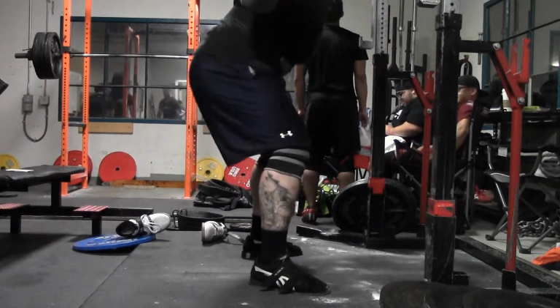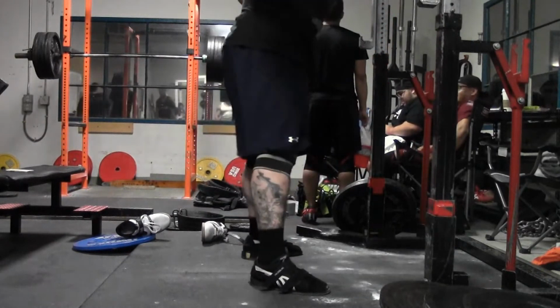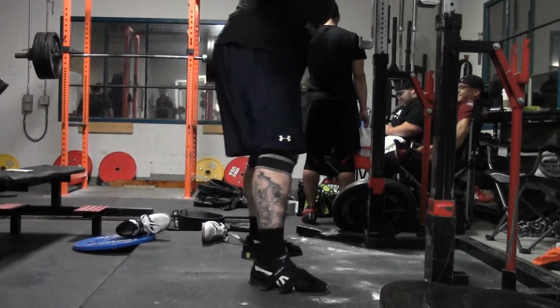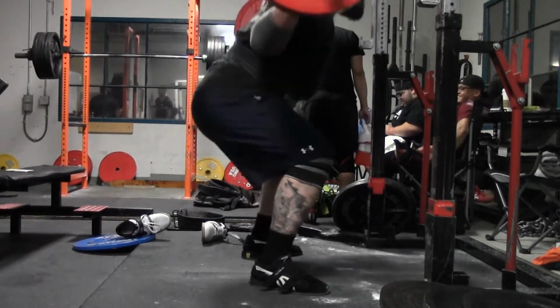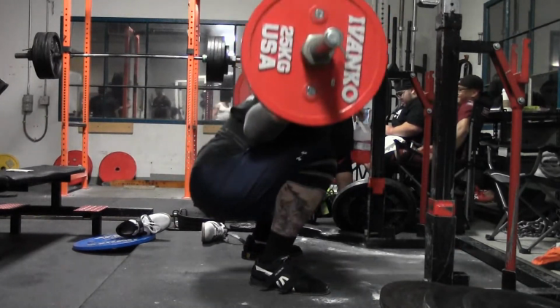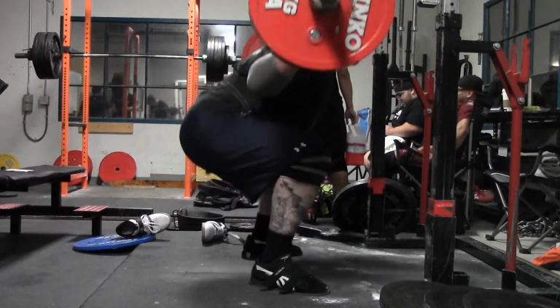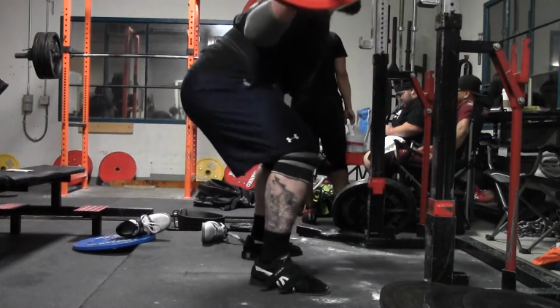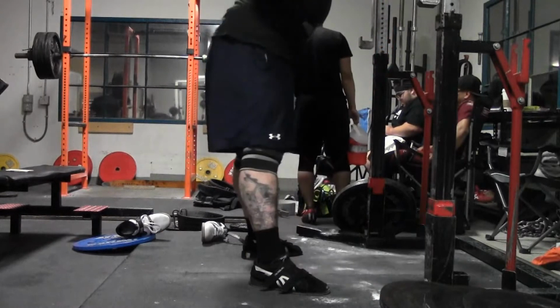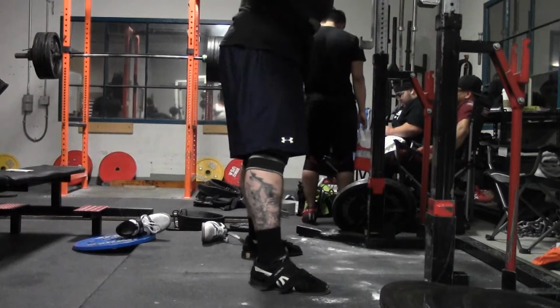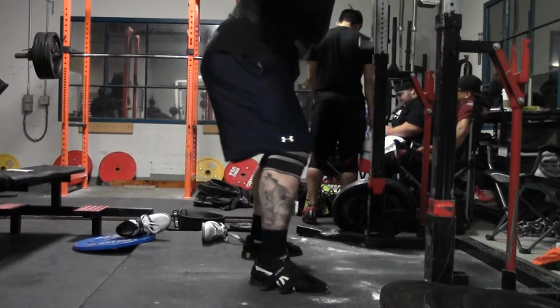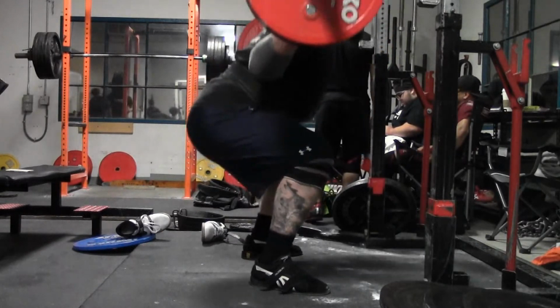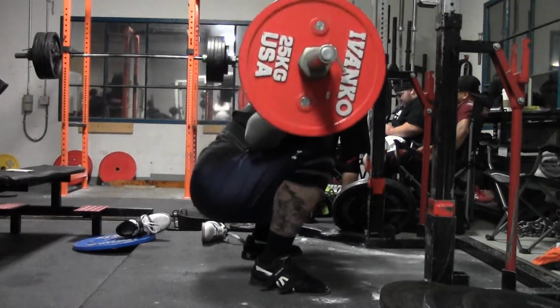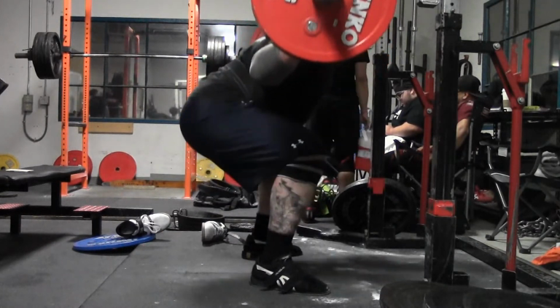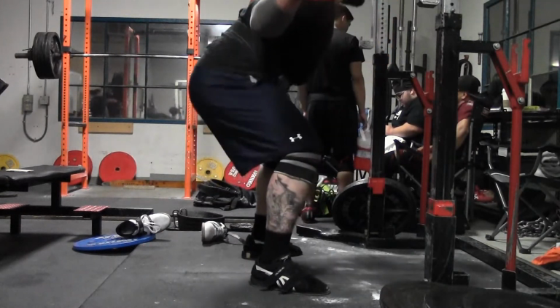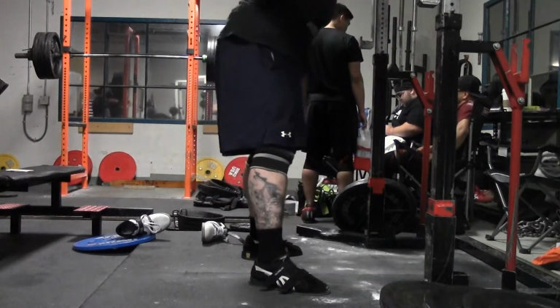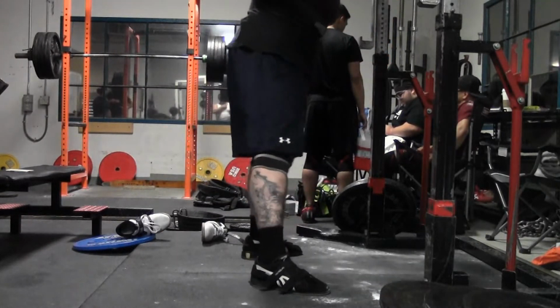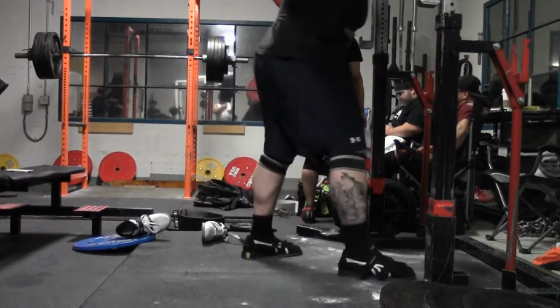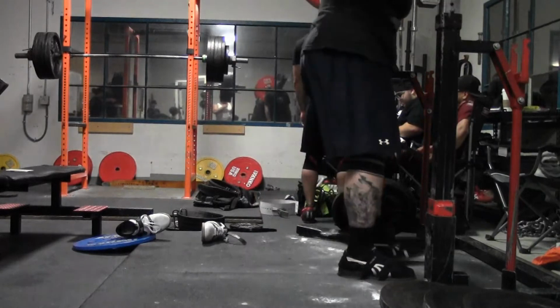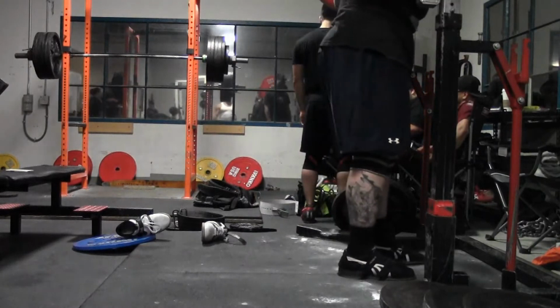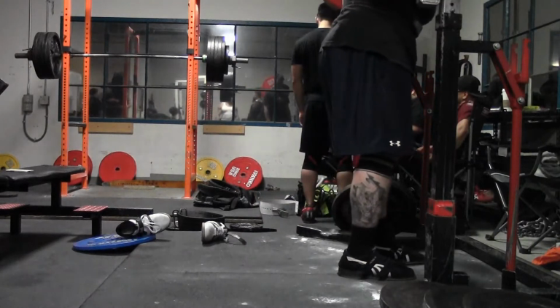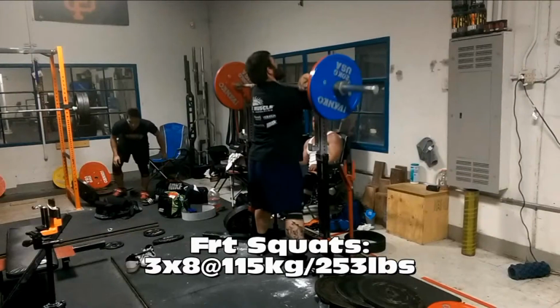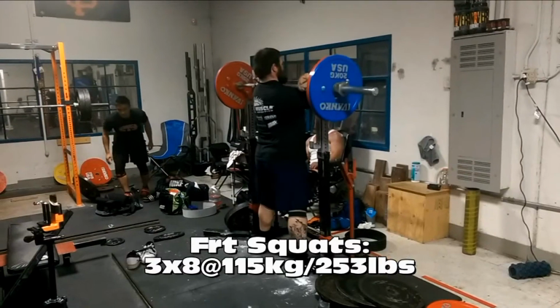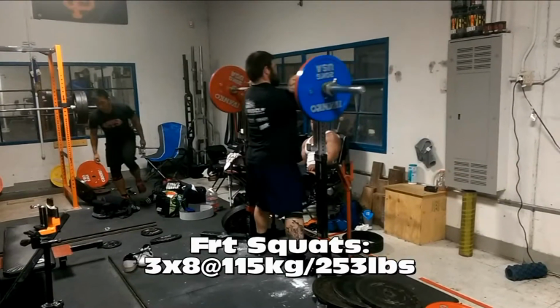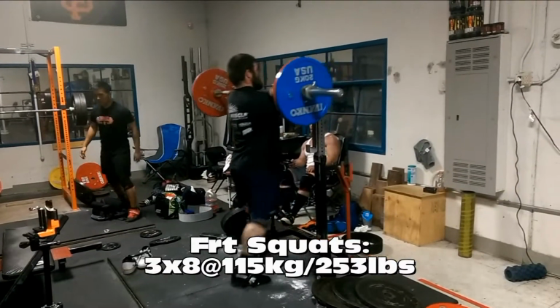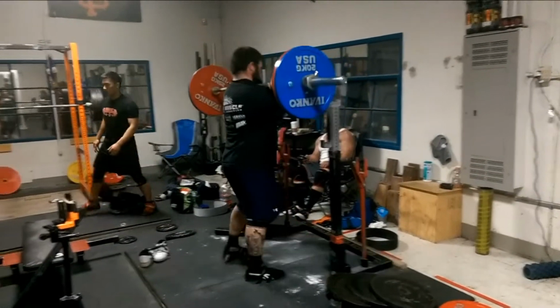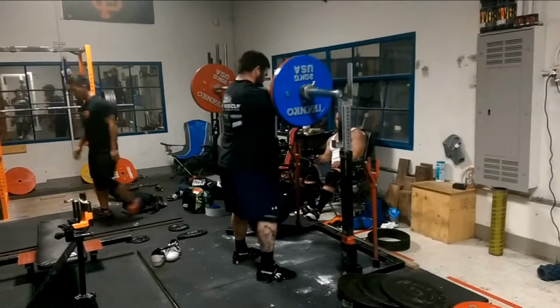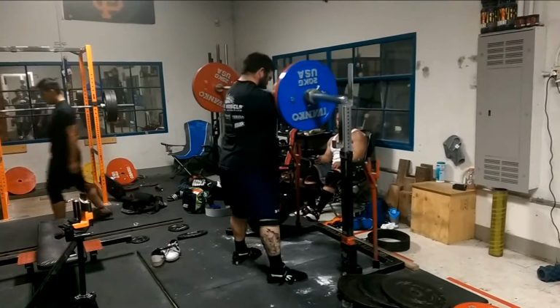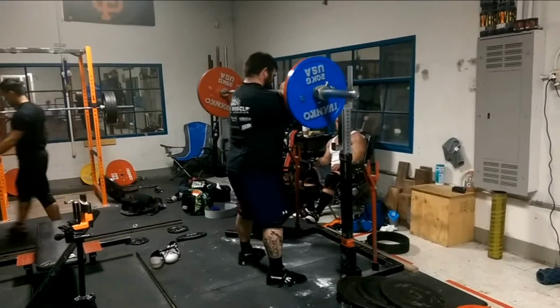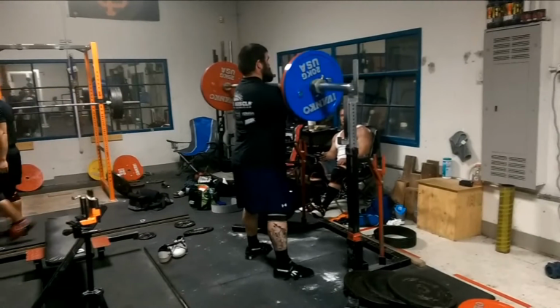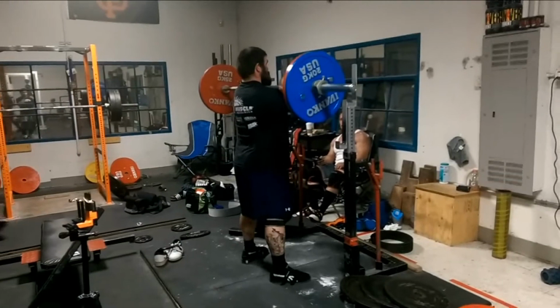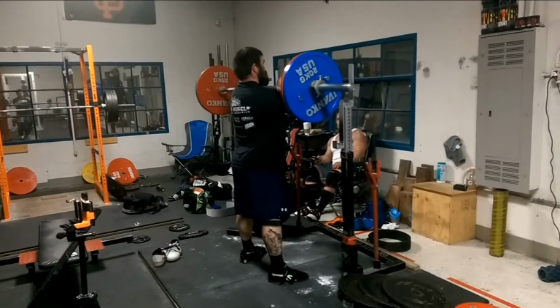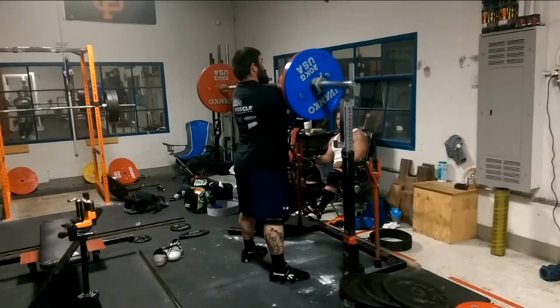I liked these squats once my knees warmed up. I think the extra volume is definitely going to help. We'll of course be pushing weights up on both front and back squats. Then I did front squats.